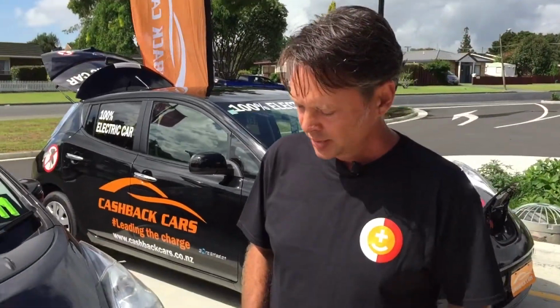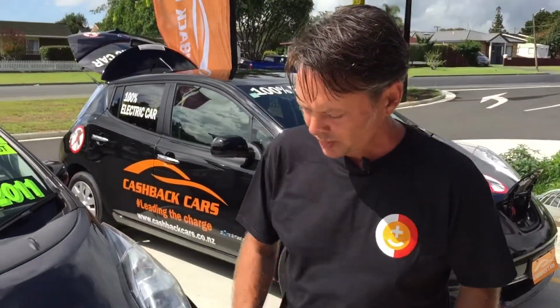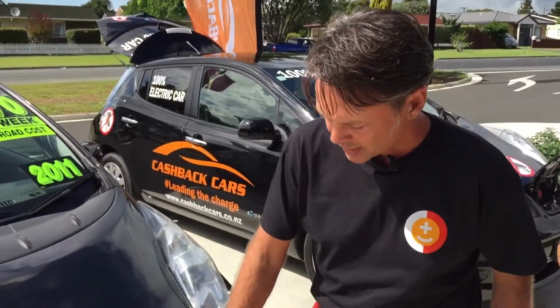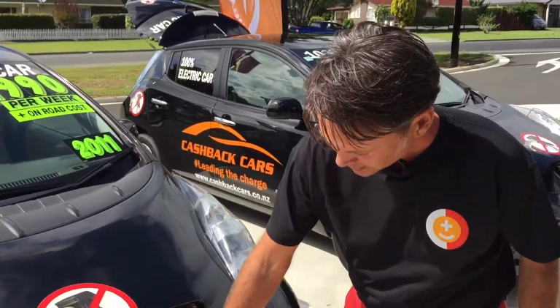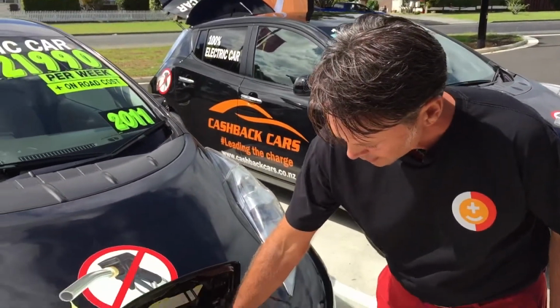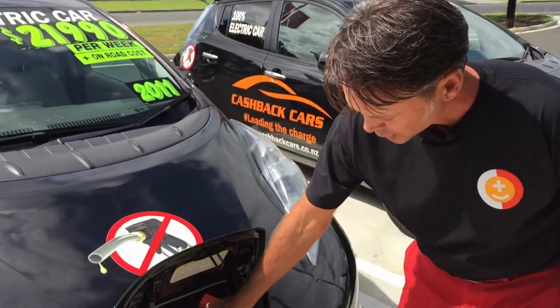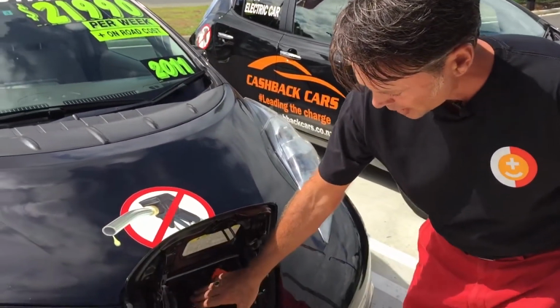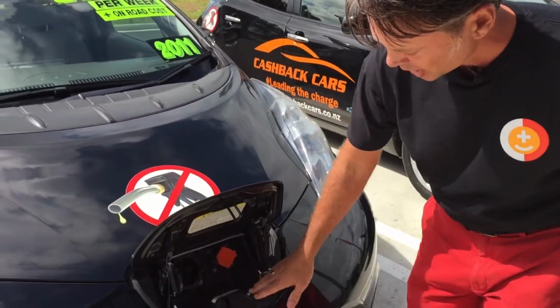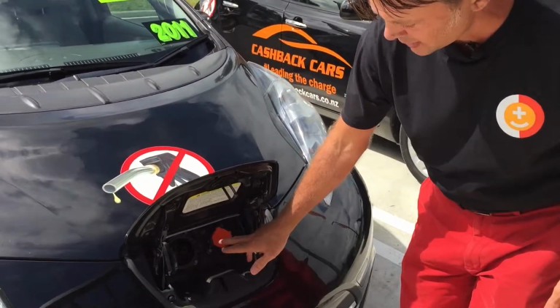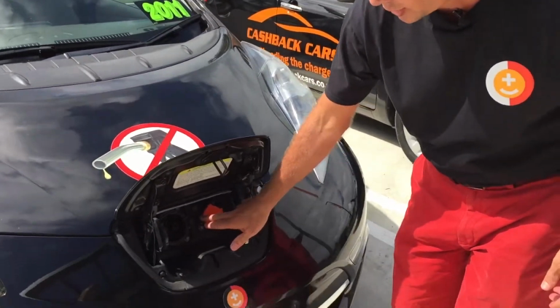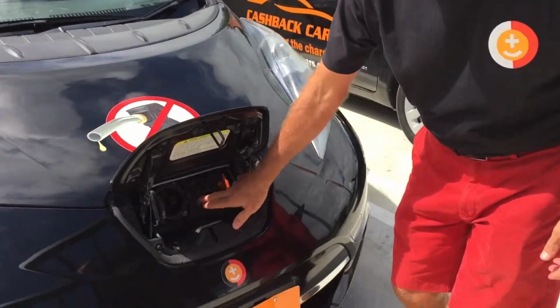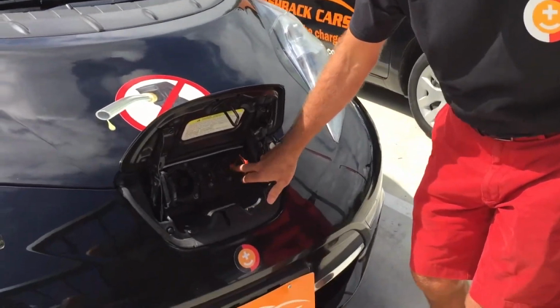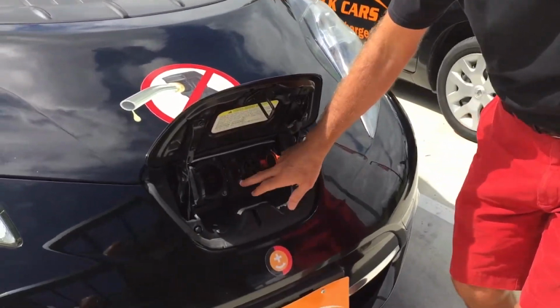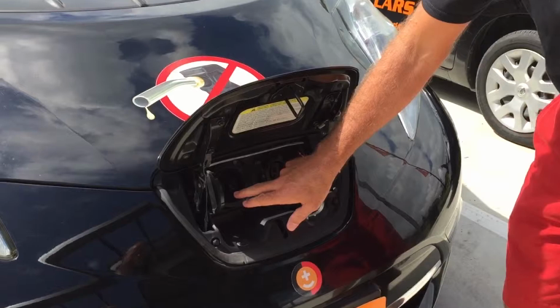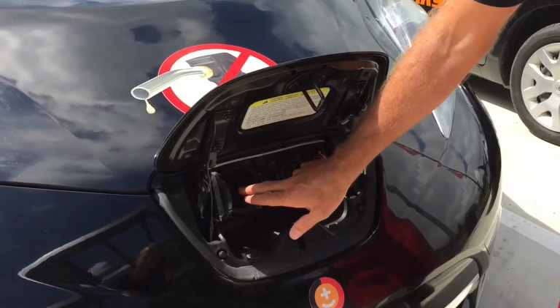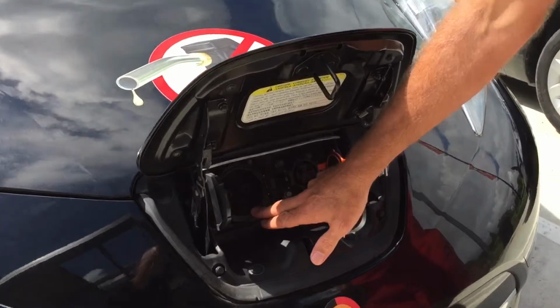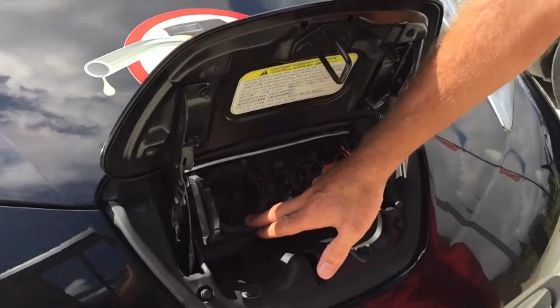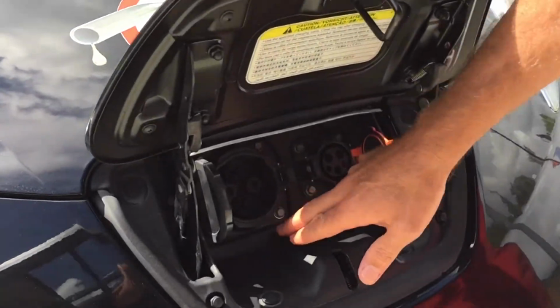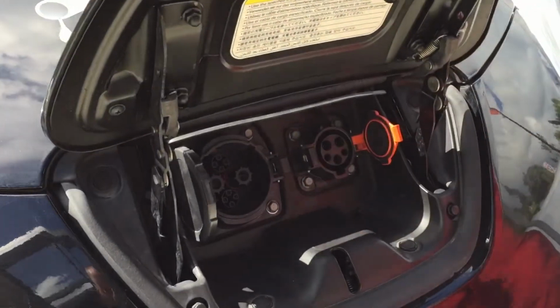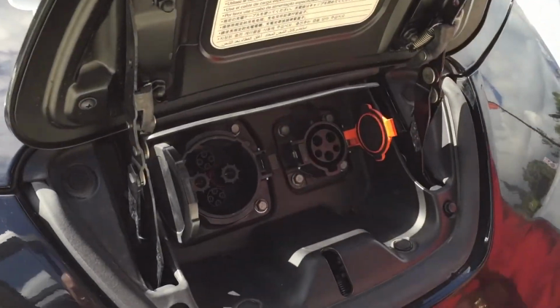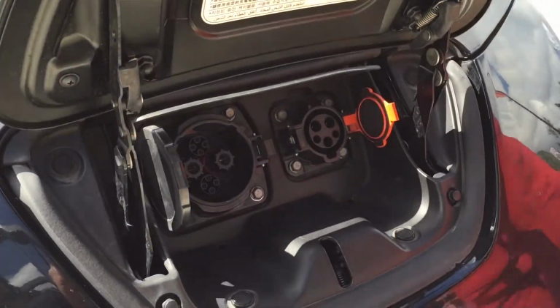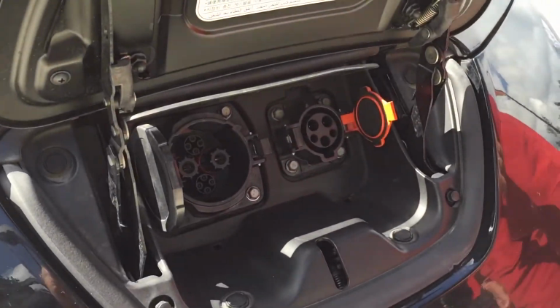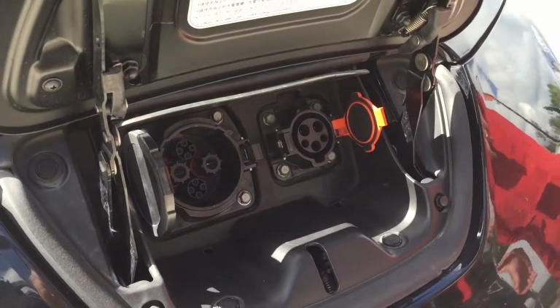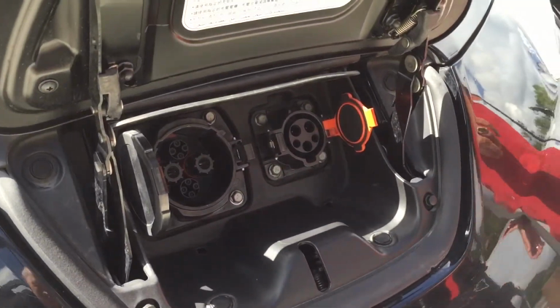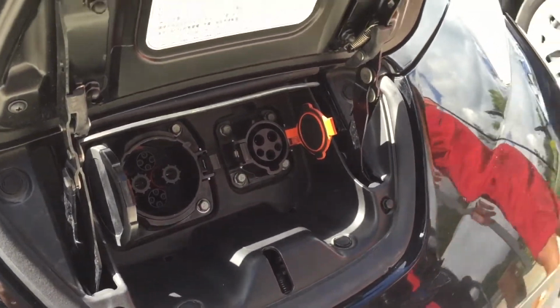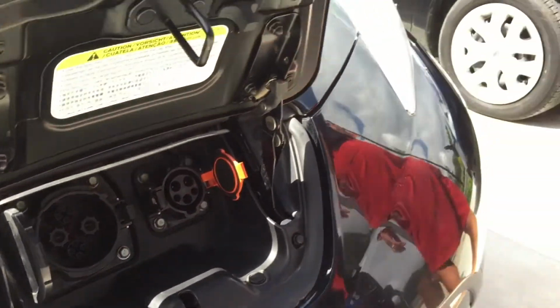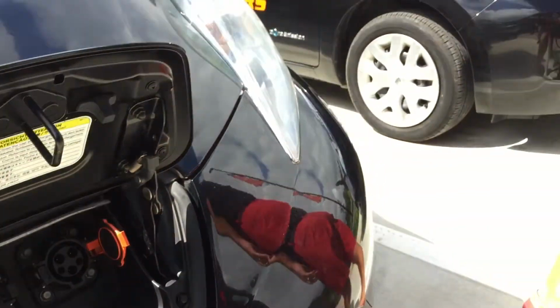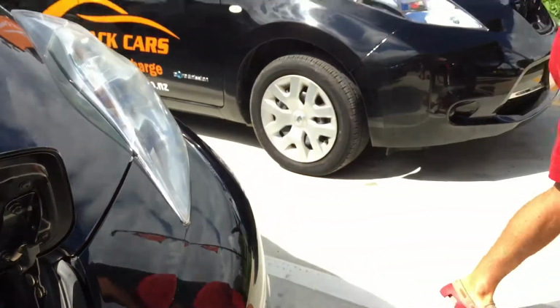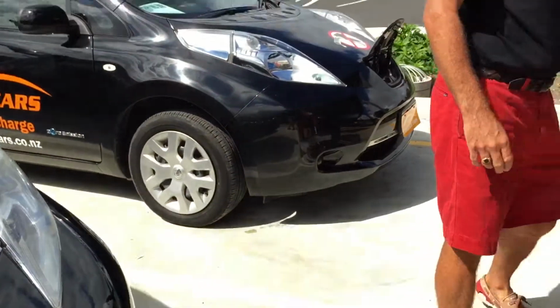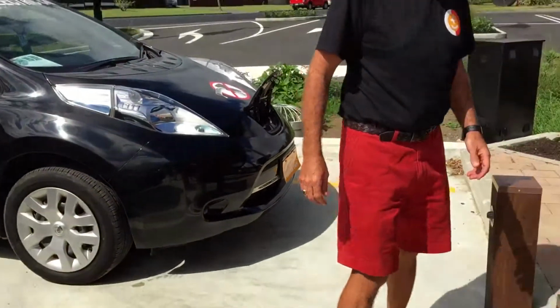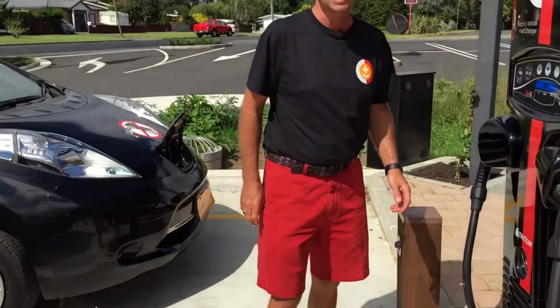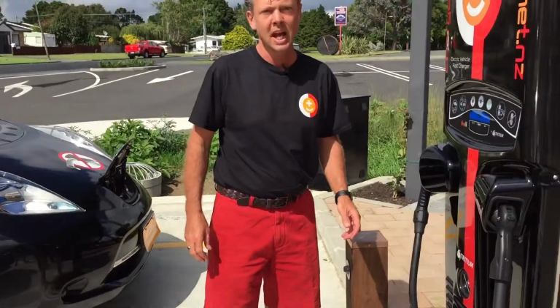We've covered the two types of plugs — you've got your normal EV plug and then your CHAdeMO plug on the car, and it's the CHAdeMO that we'll be using today.